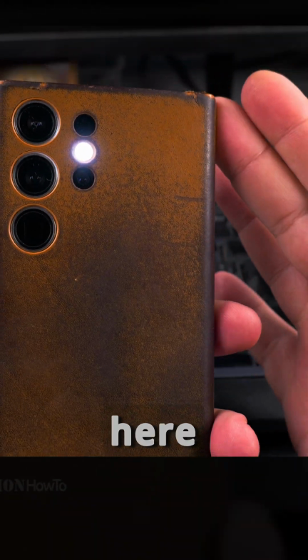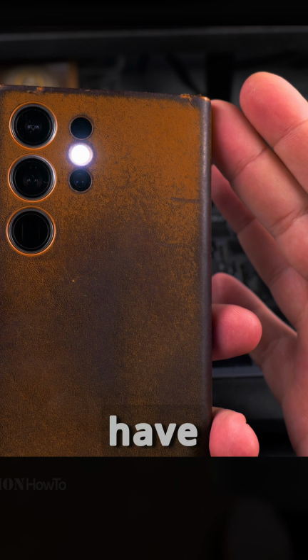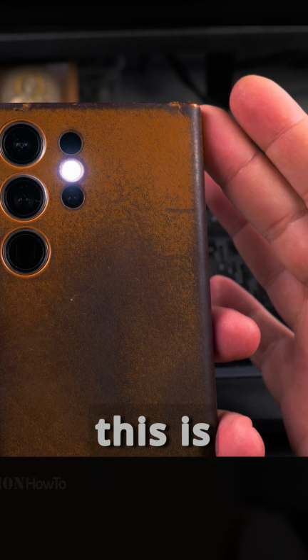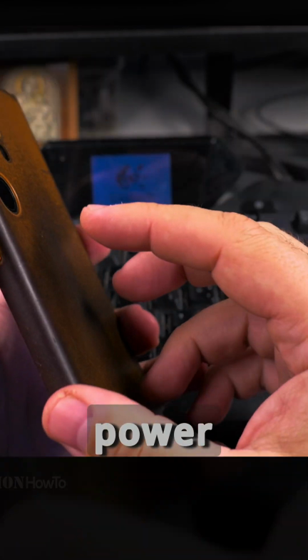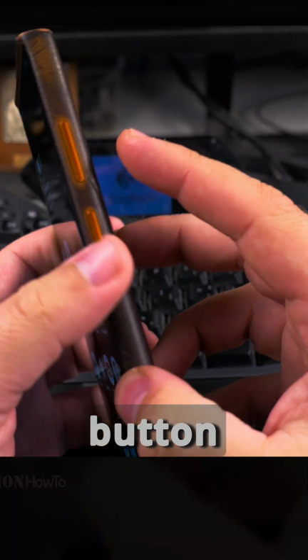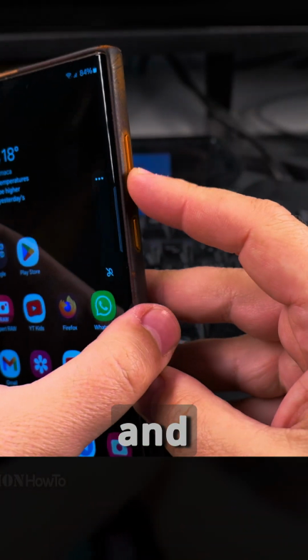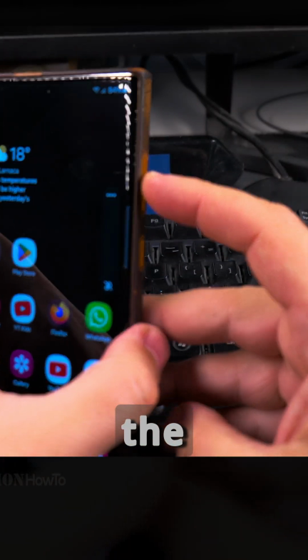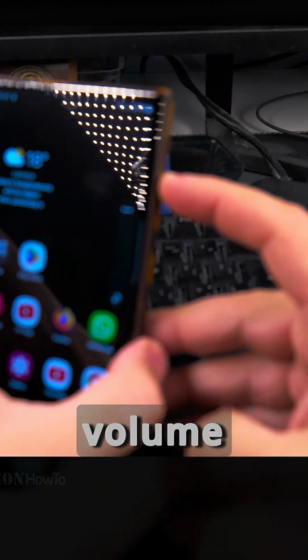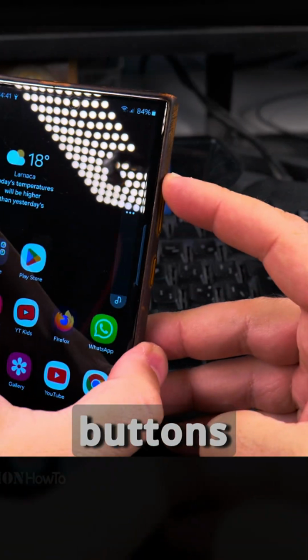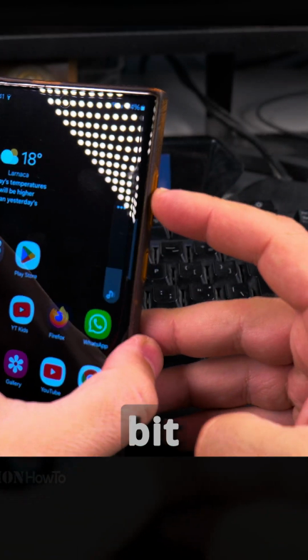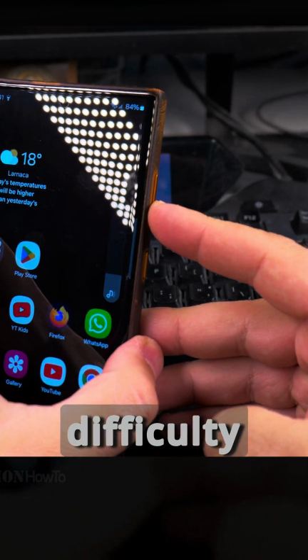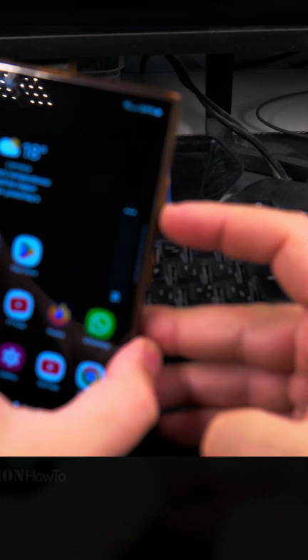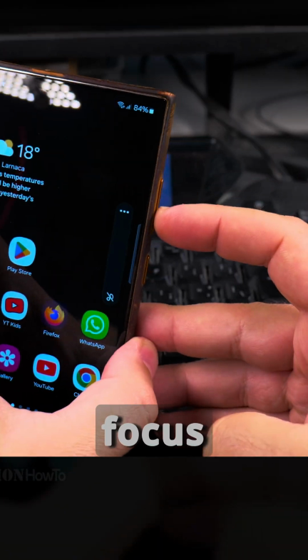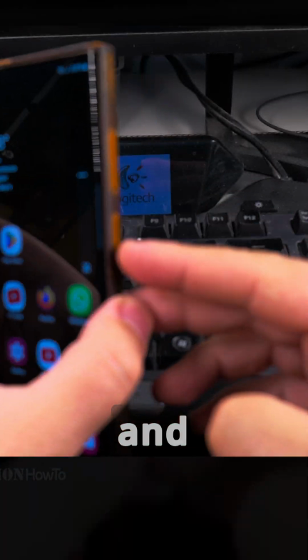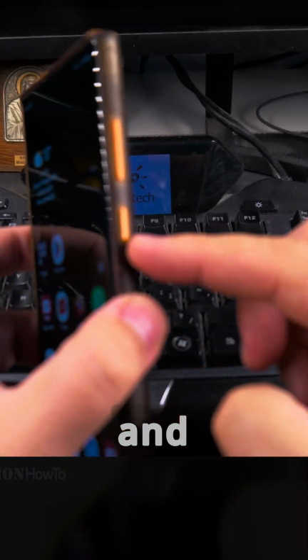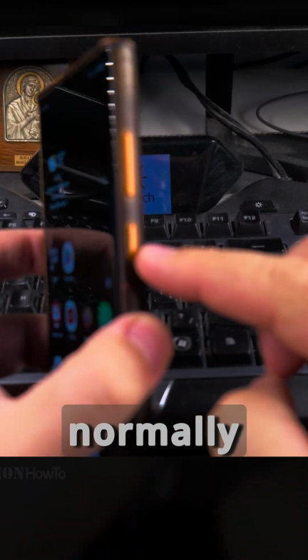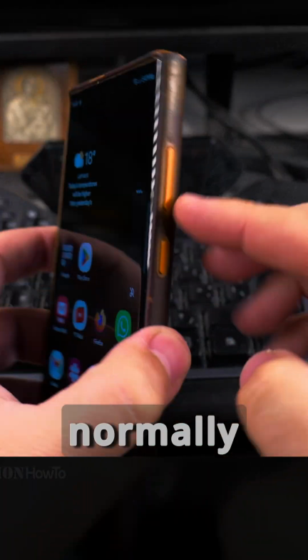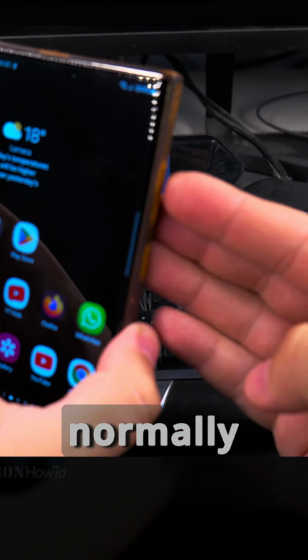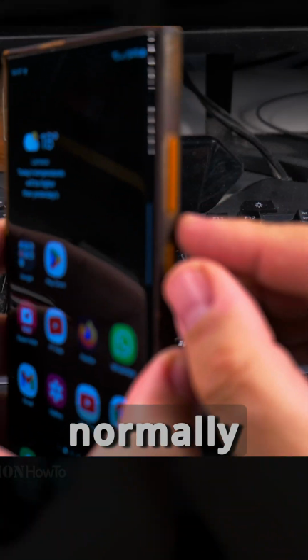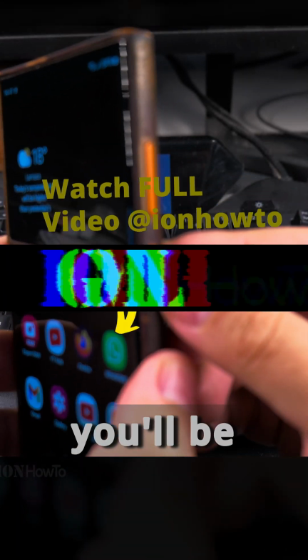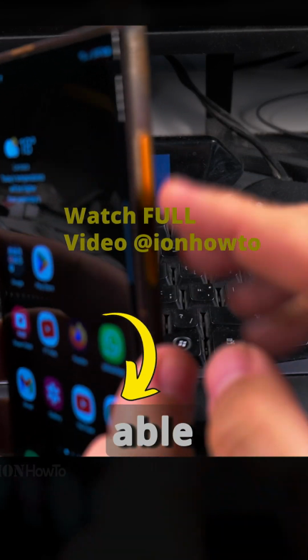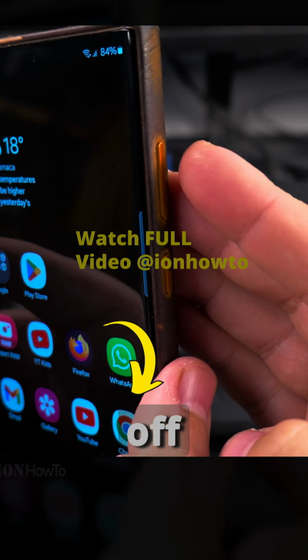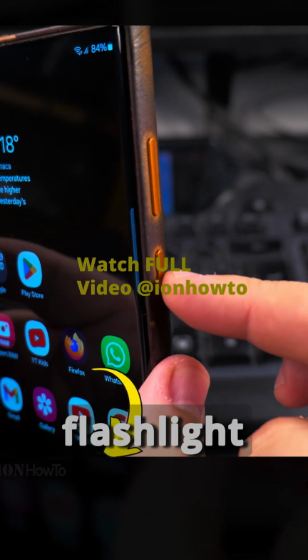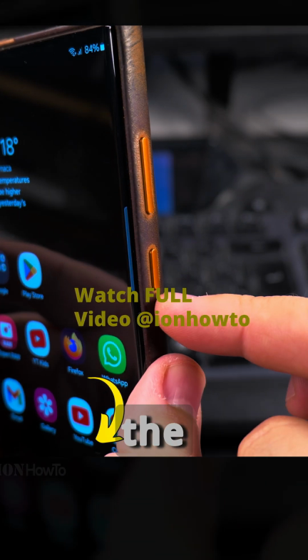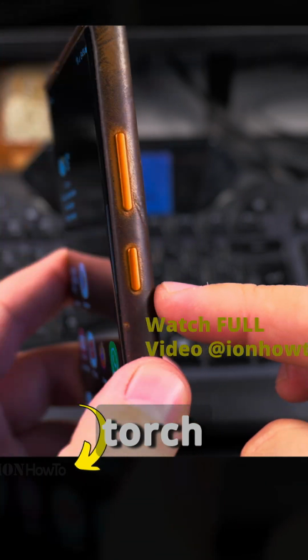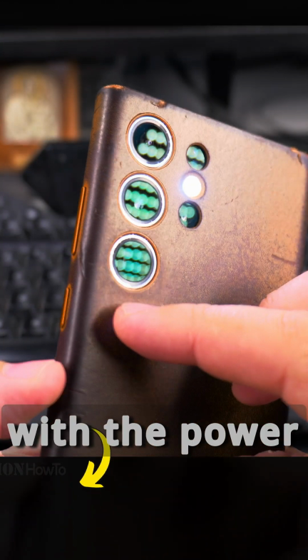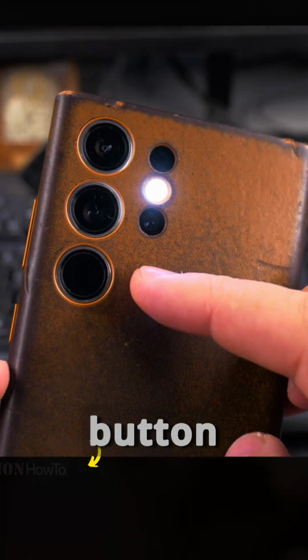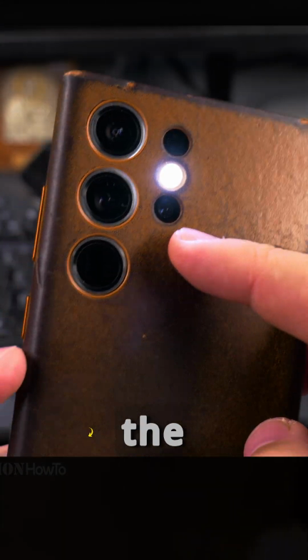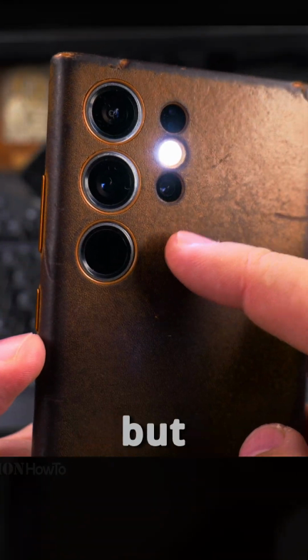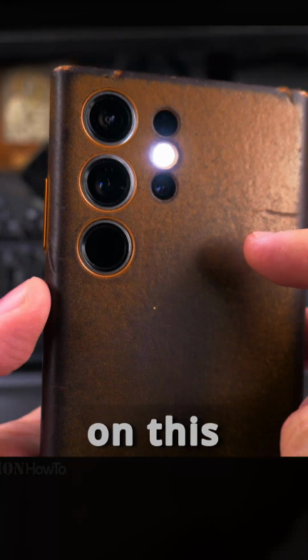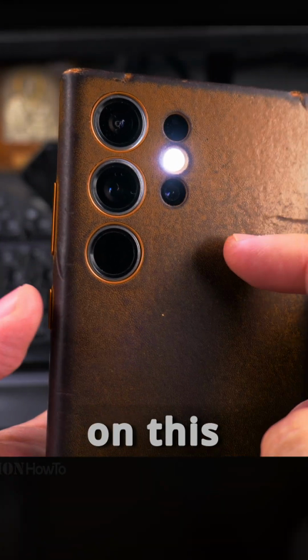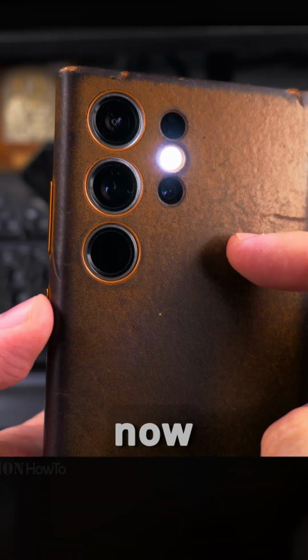Here you have the power button and the volume buttons. Normally you would be able to turn off the flashlight with the power button on older phones, but not on this one.